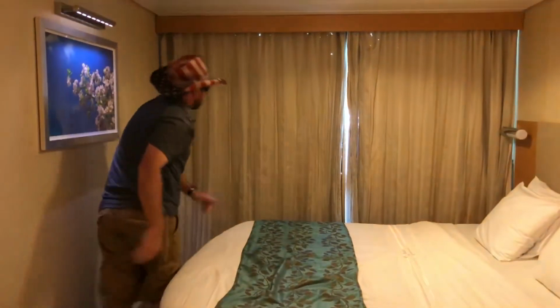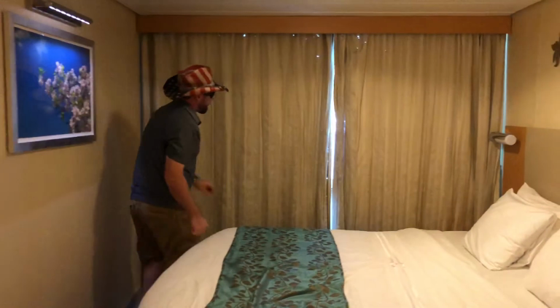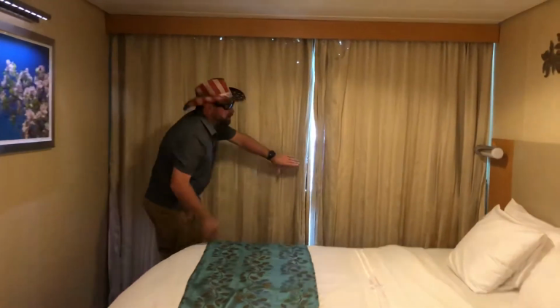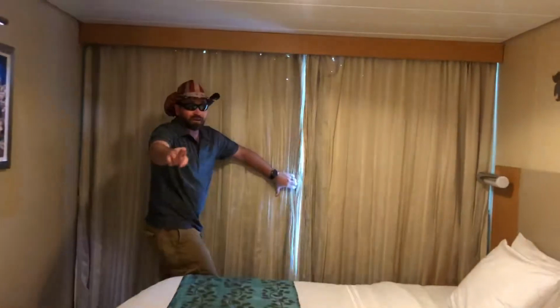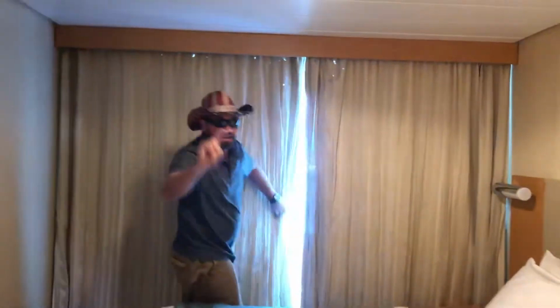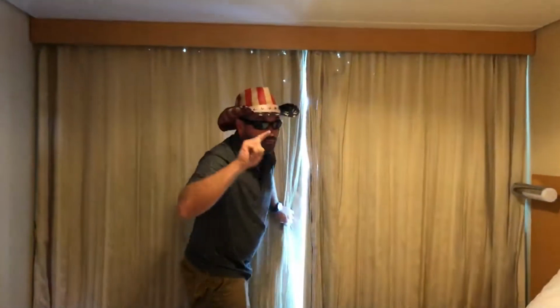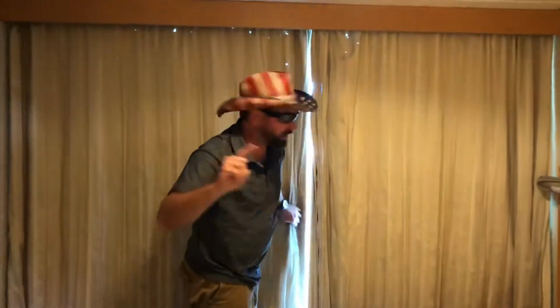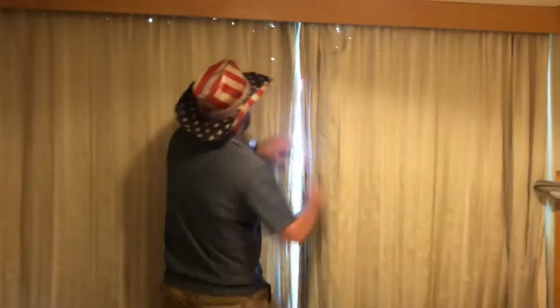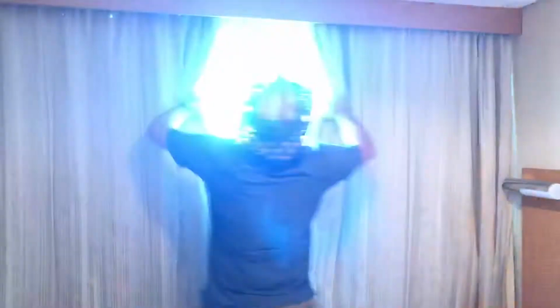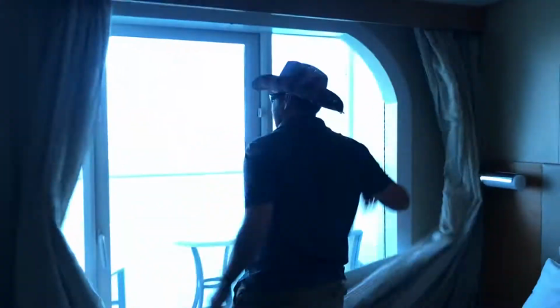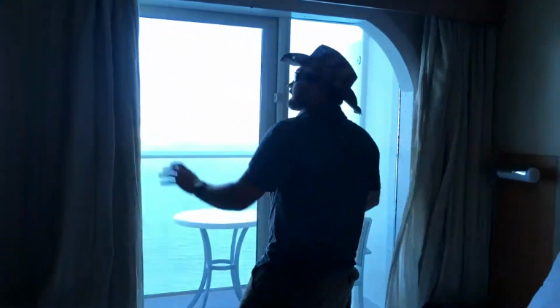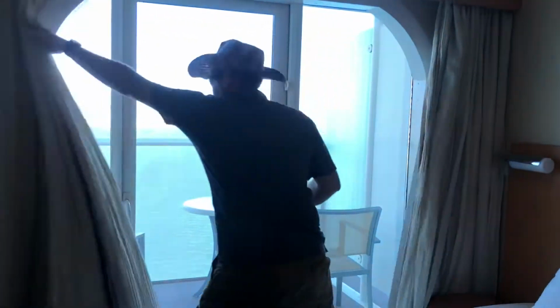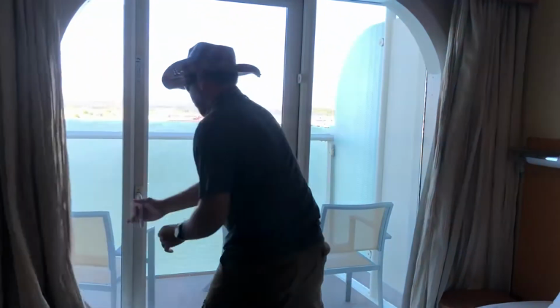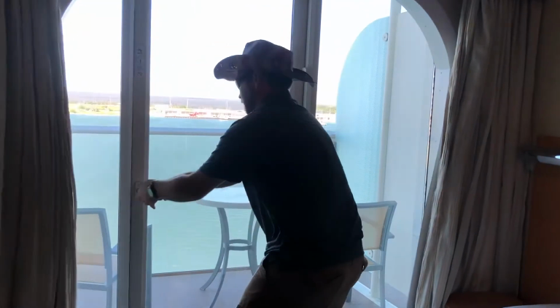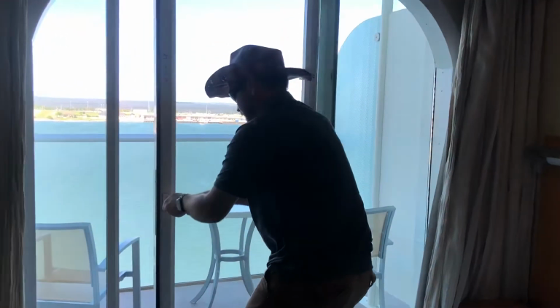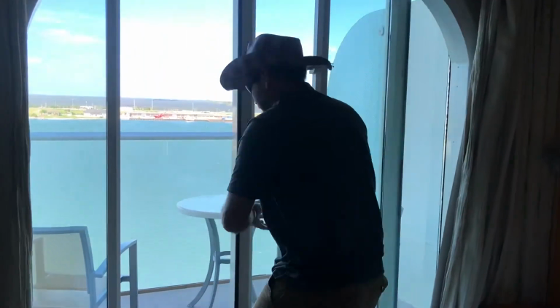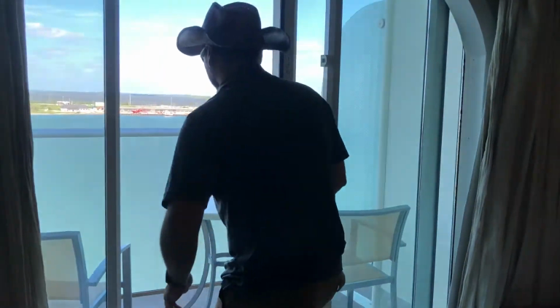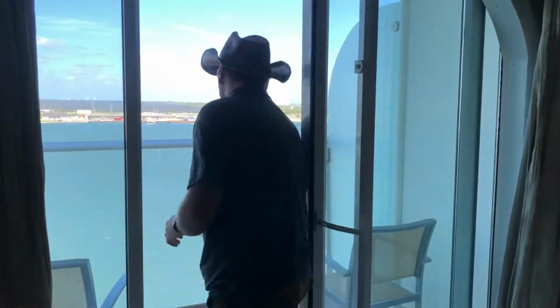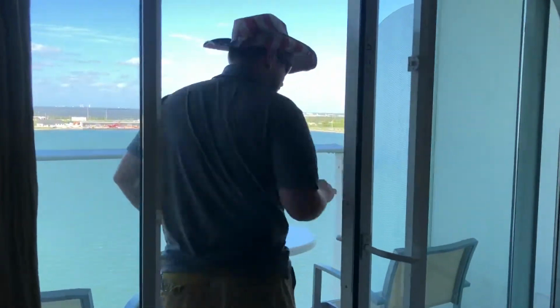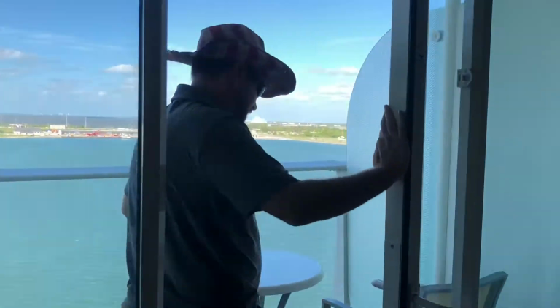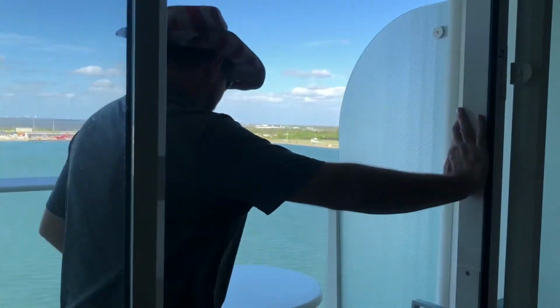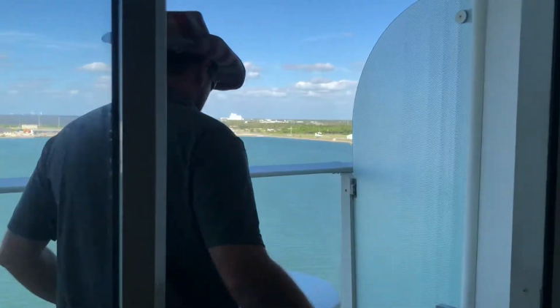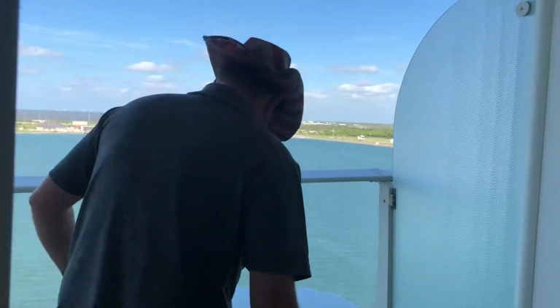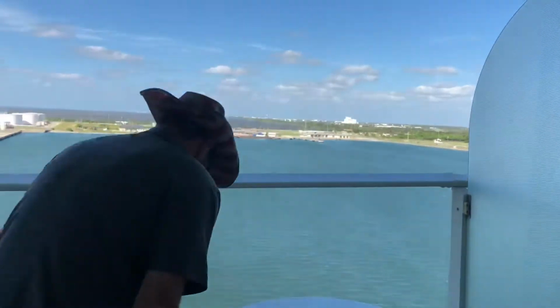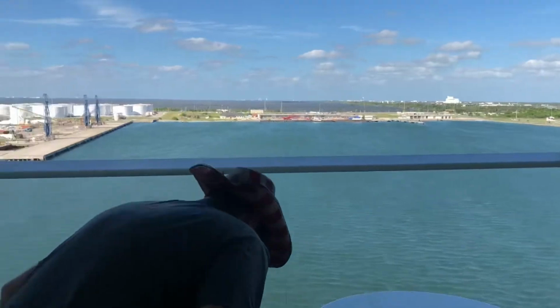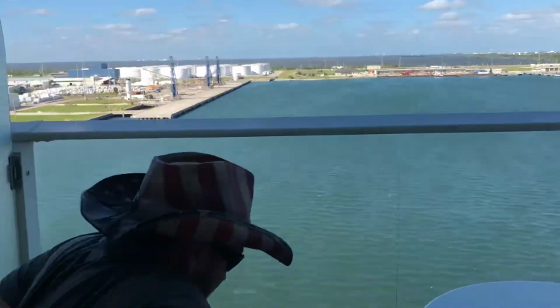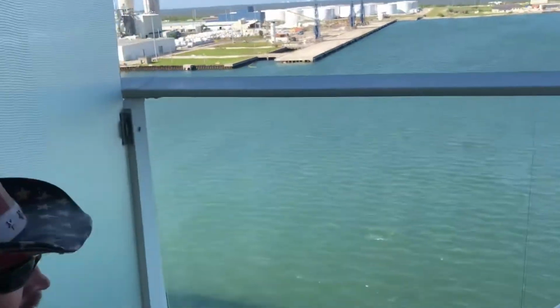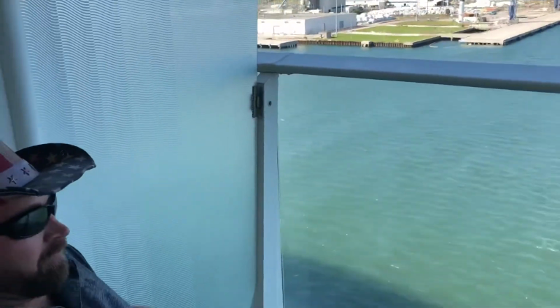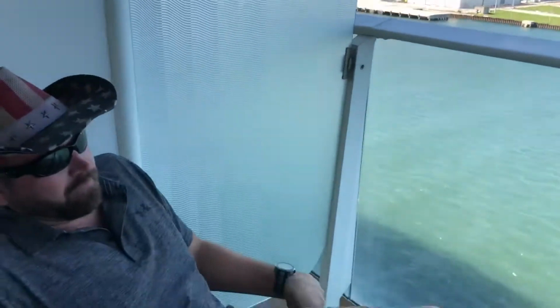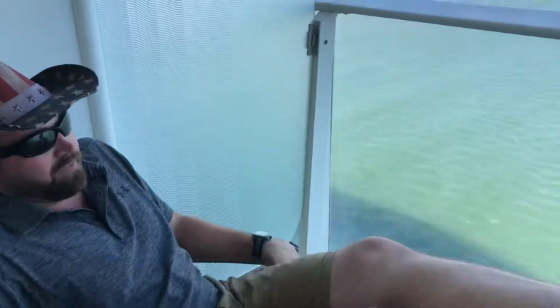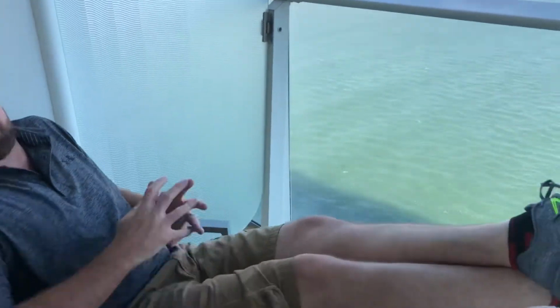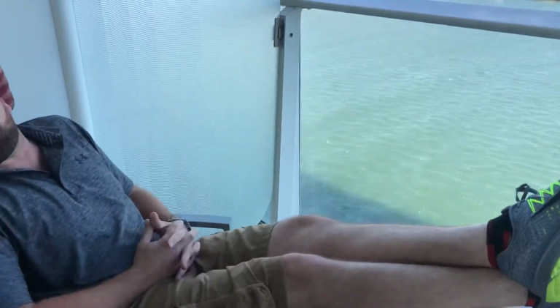But if you want to go outside — and I mean if you really want to go outside — it's just beautiful.